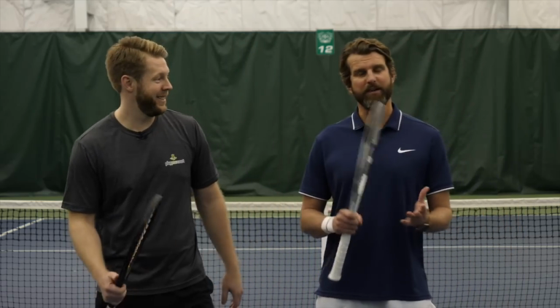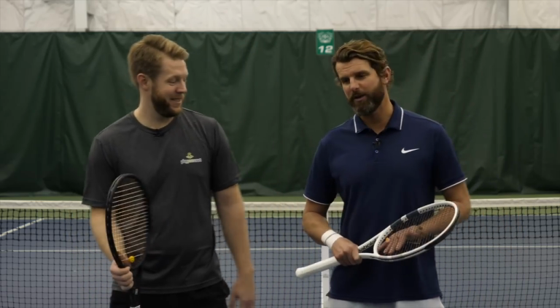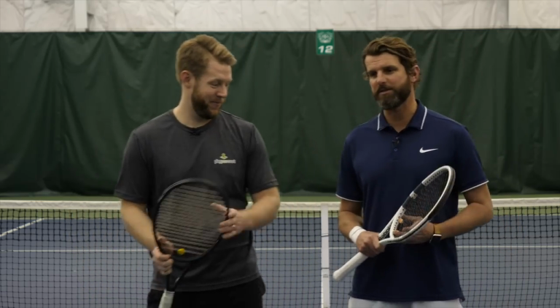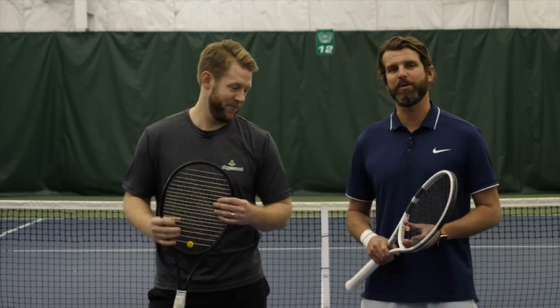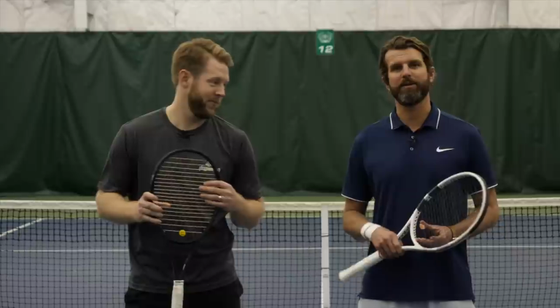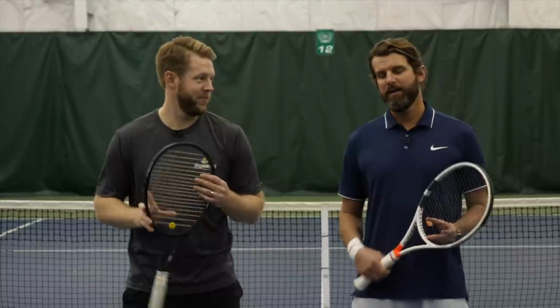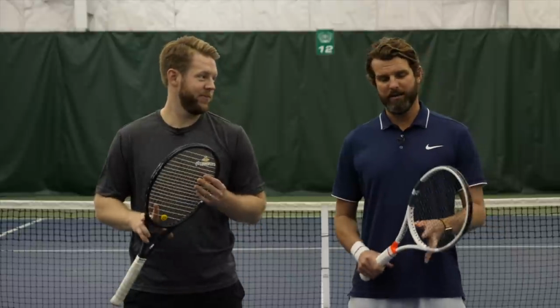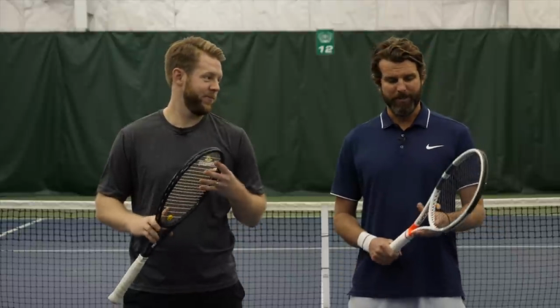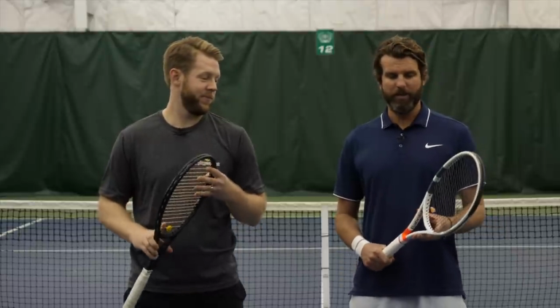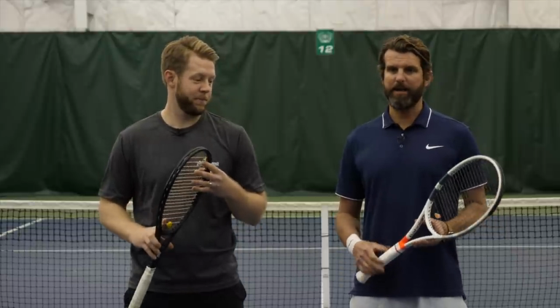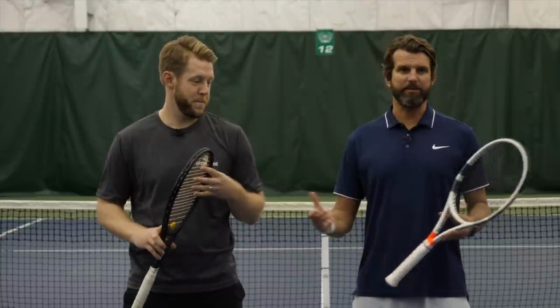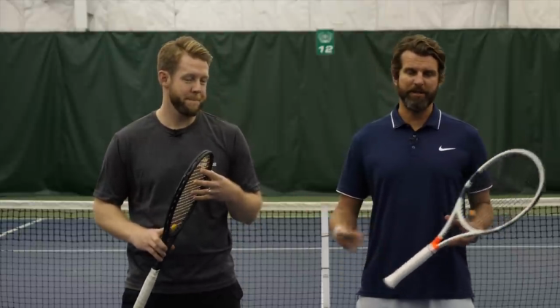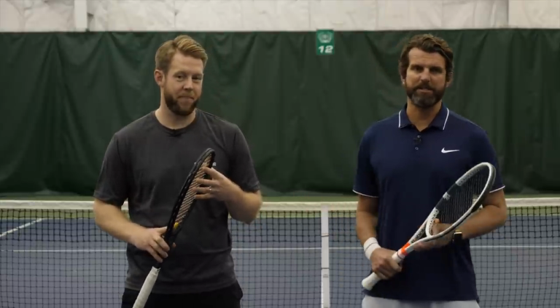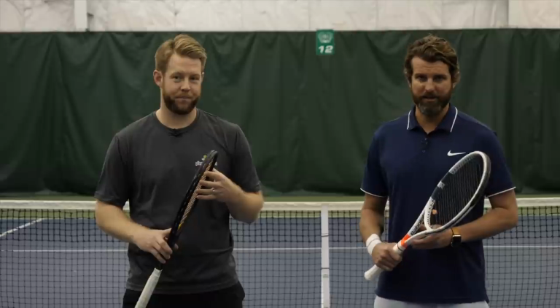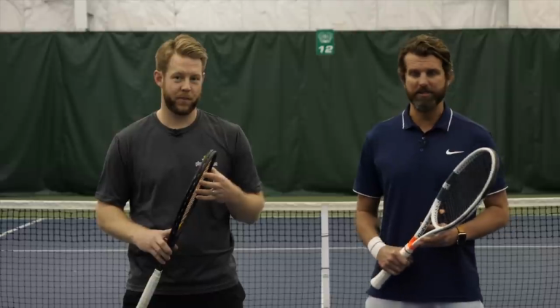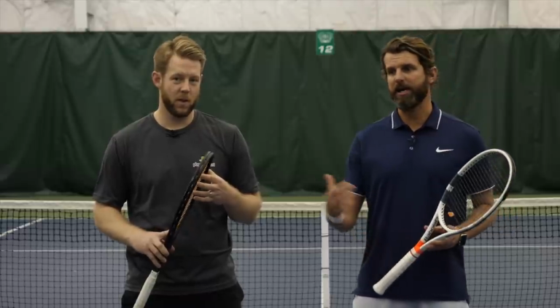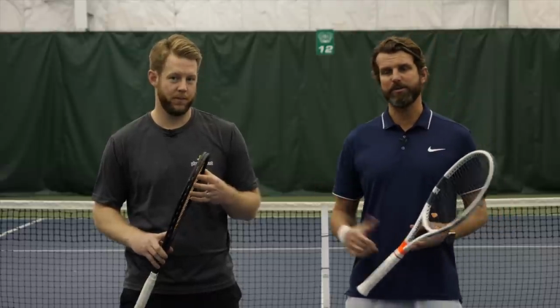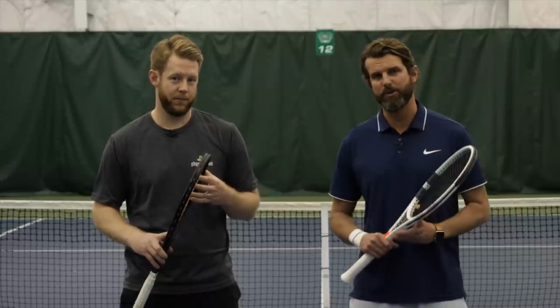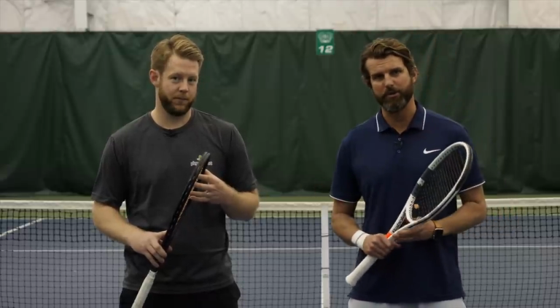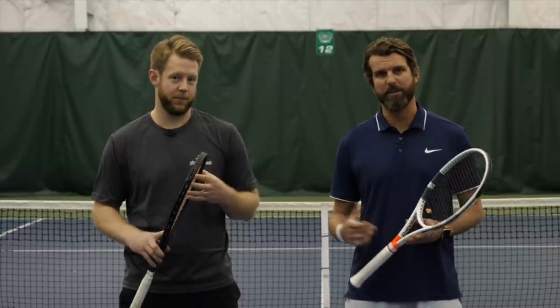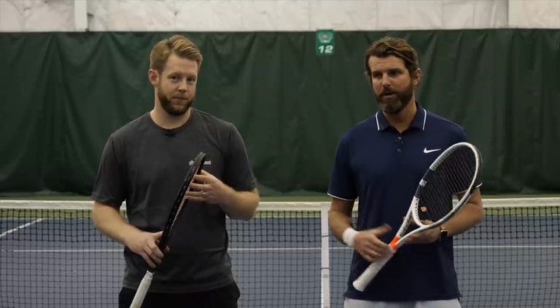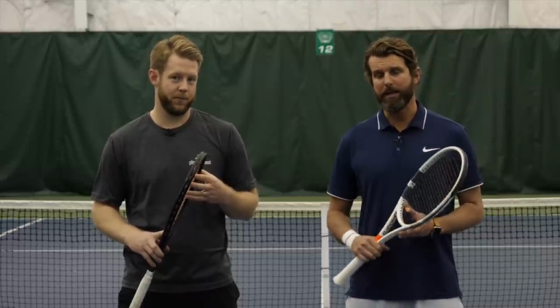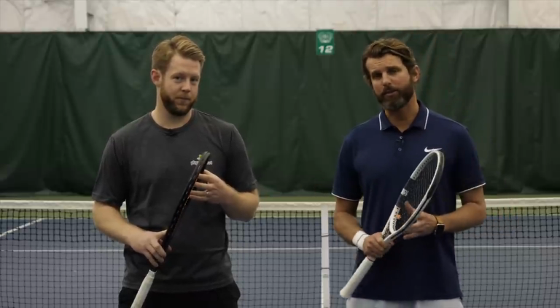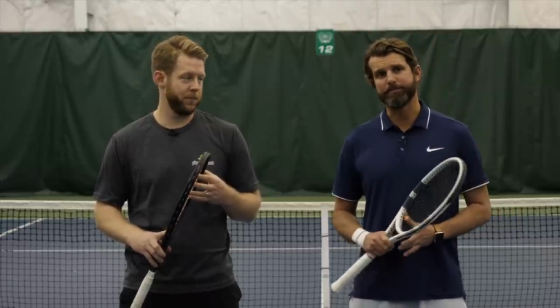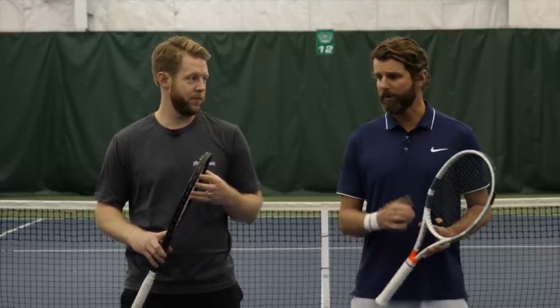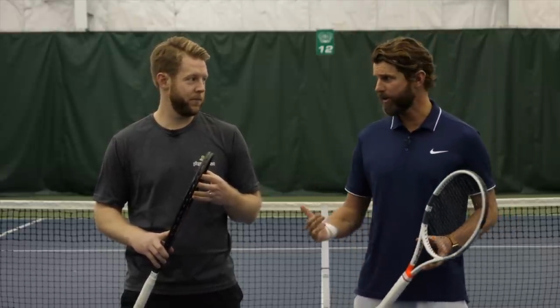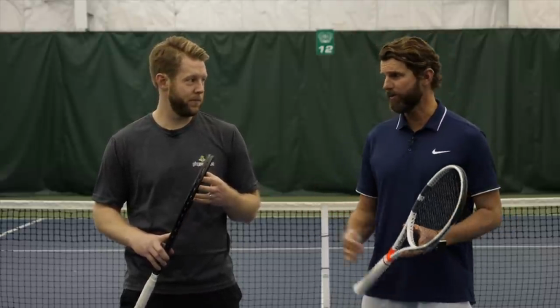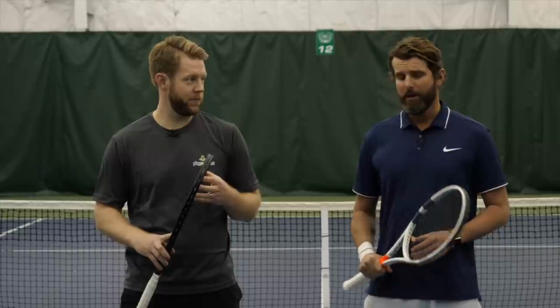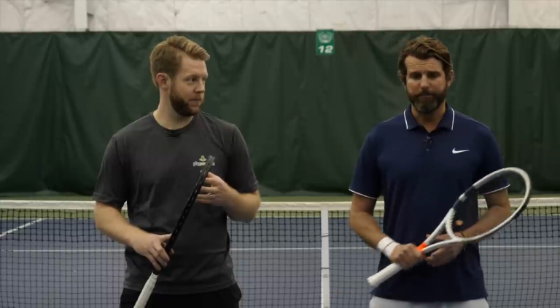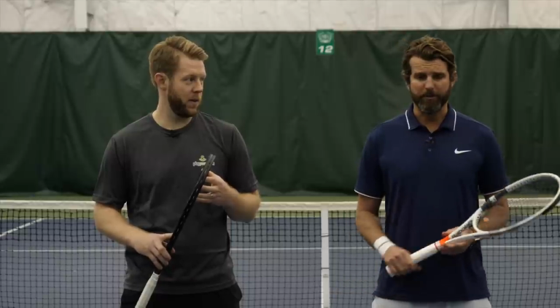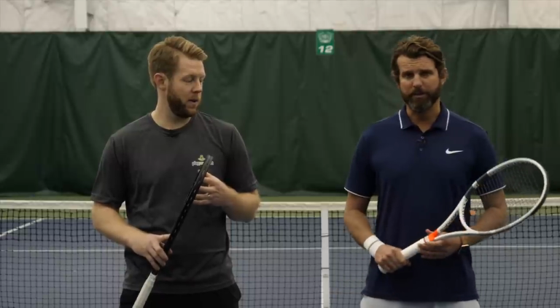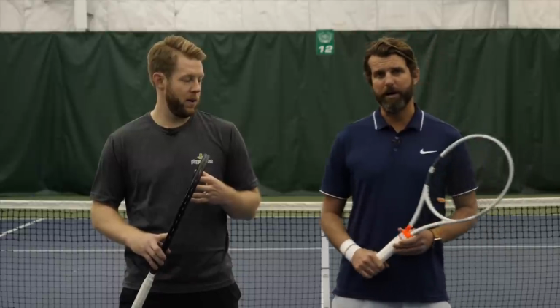The one-handed backhand — there are advantages and disadvantages. Obviously, the higher balls and the returns are a little bit tougher, but man, you can crank them. You get the ball in the strike zone, you can really get some power.